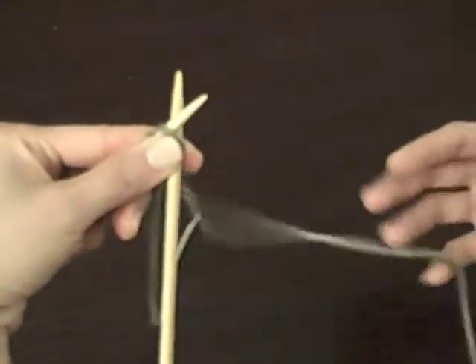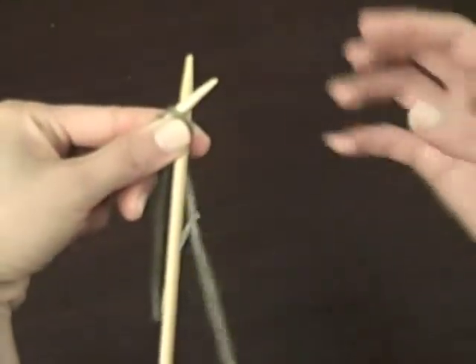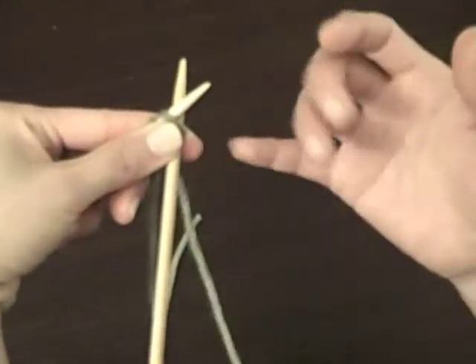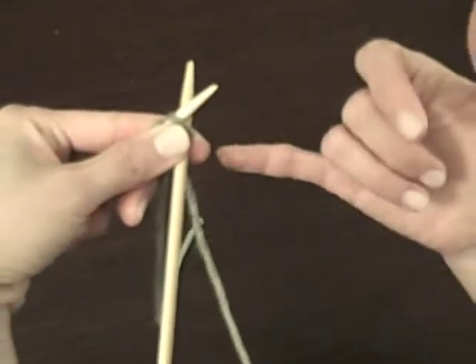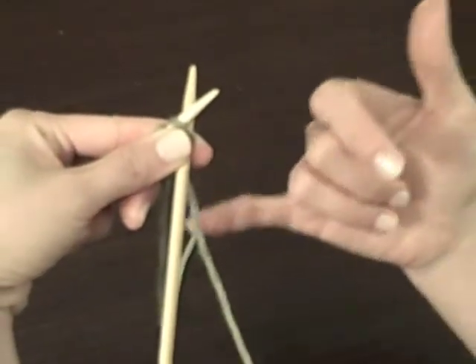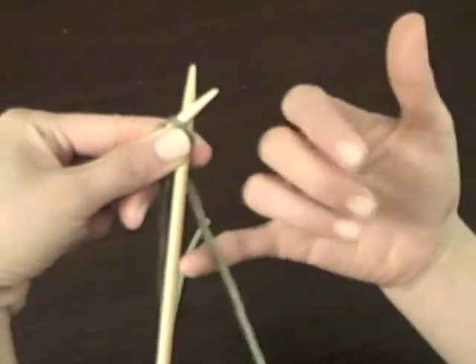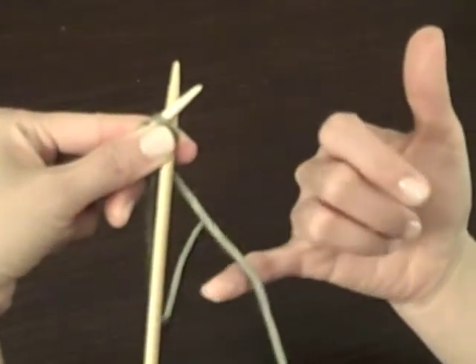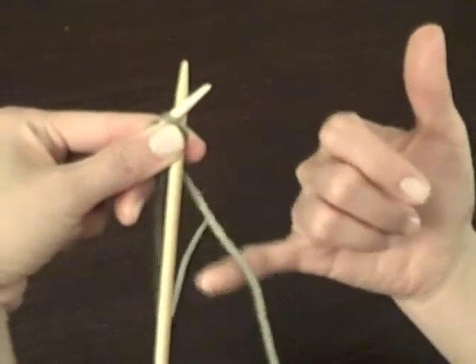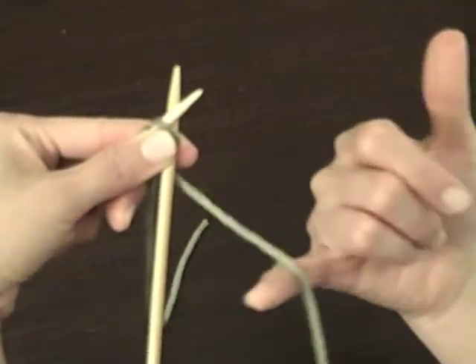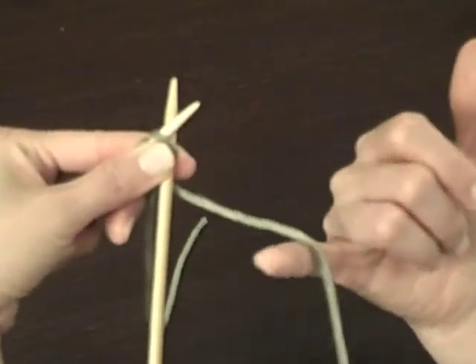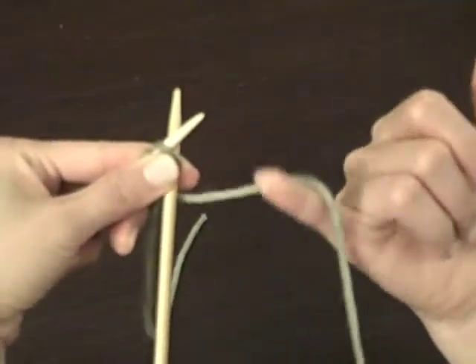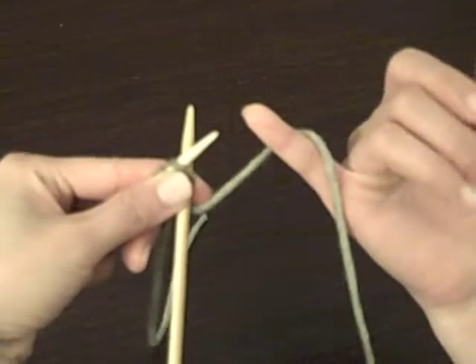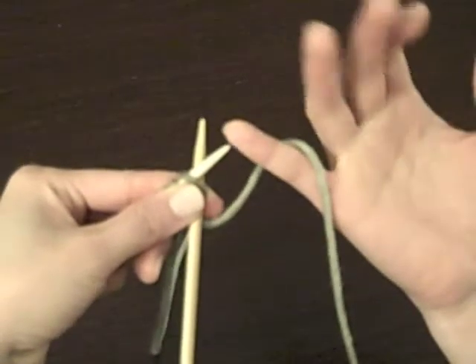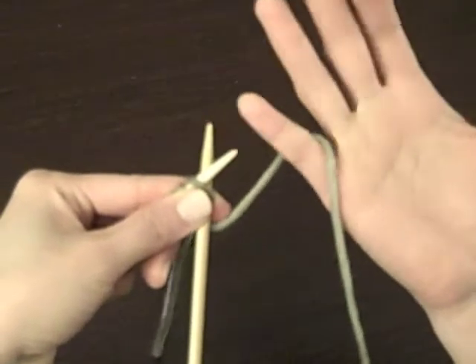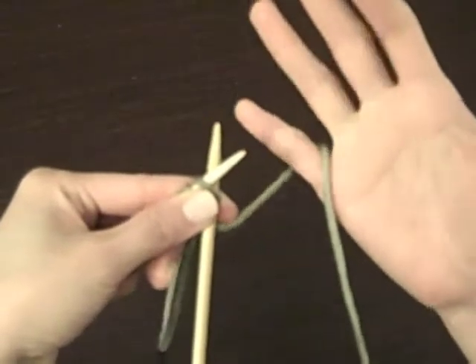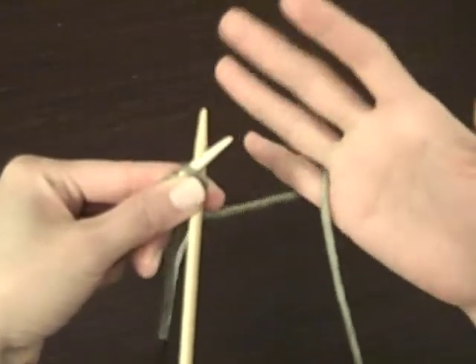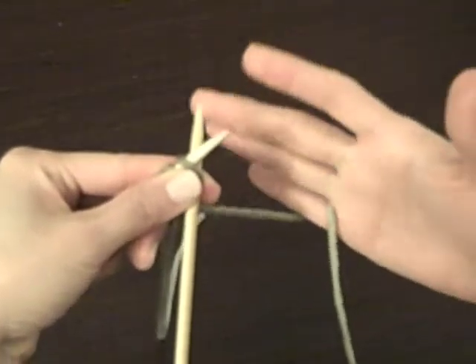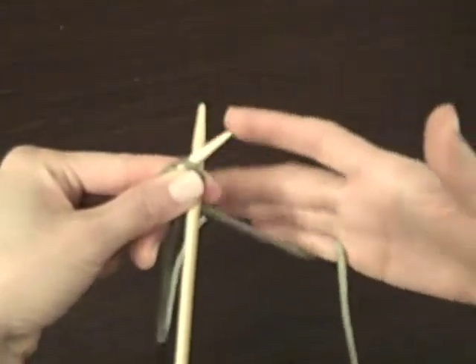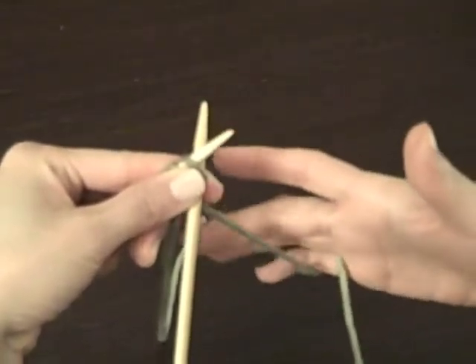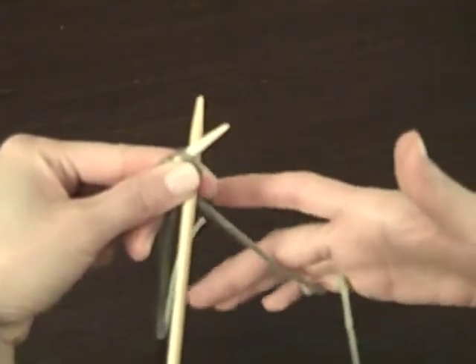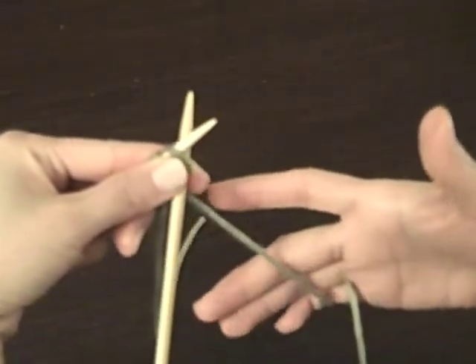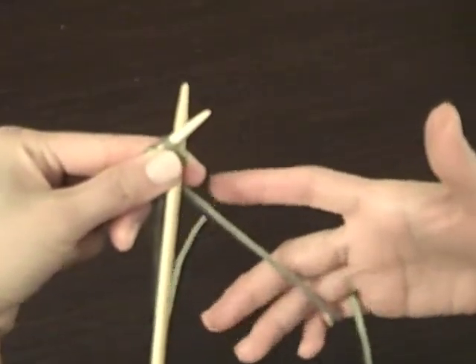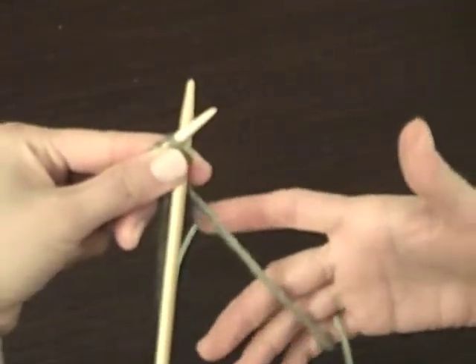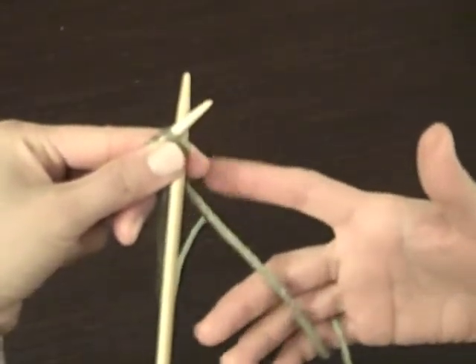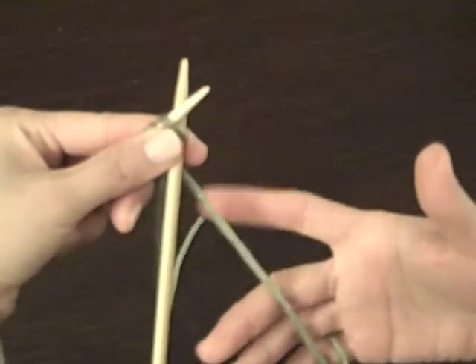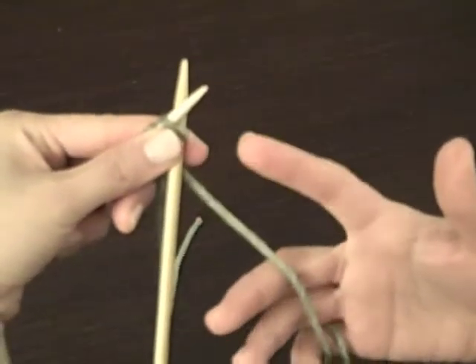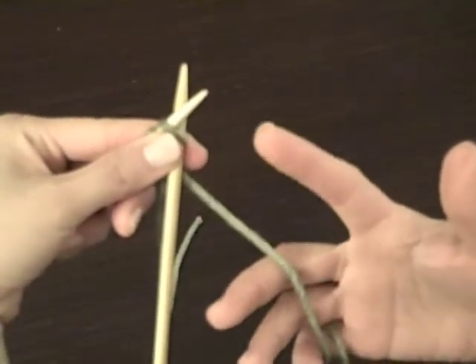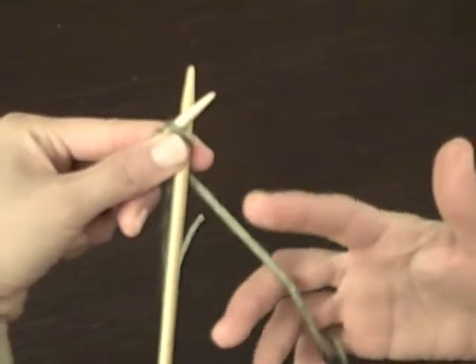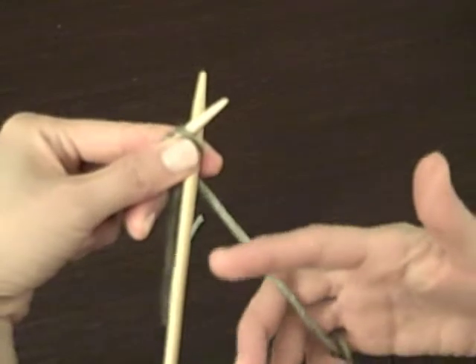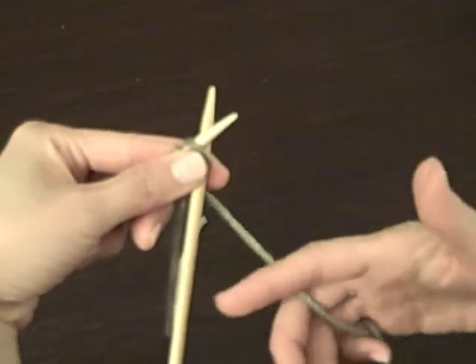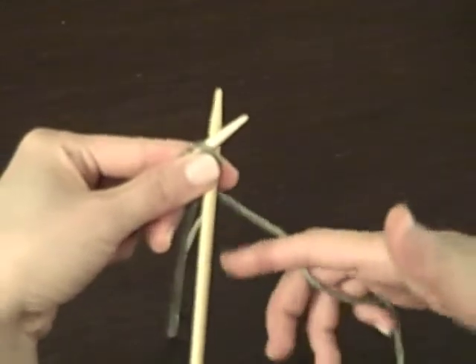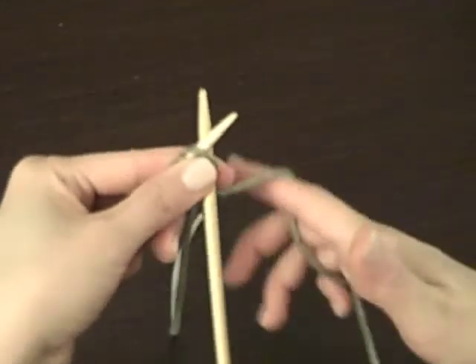Let me show you that again. Take your pinky, wrap it around your fingers, and then put your first finger underneath.